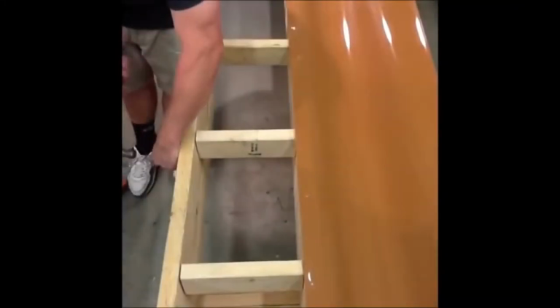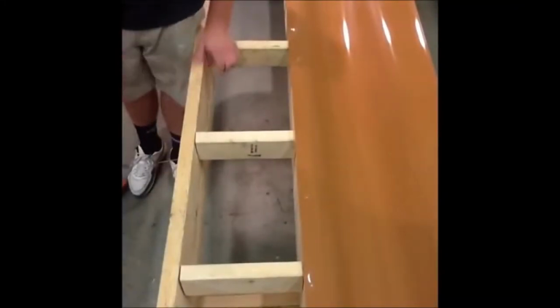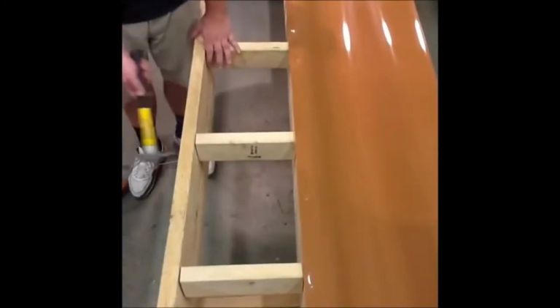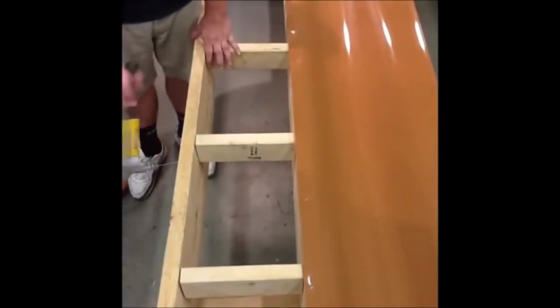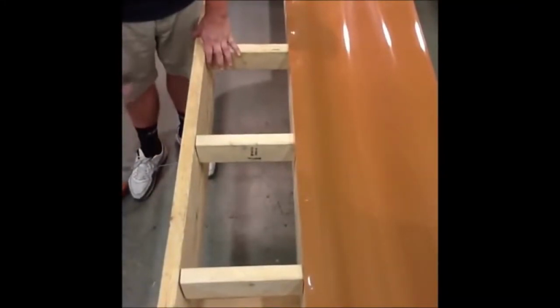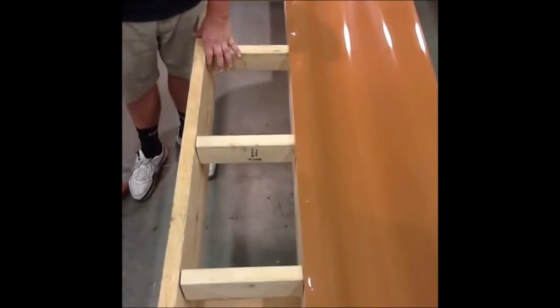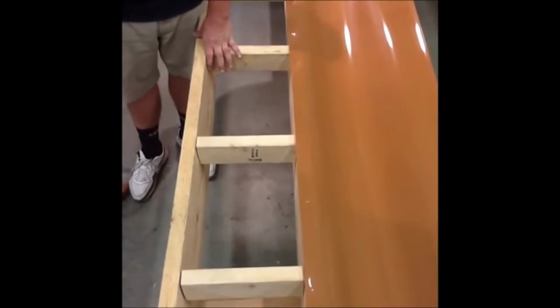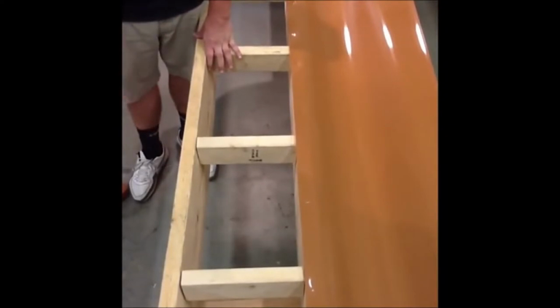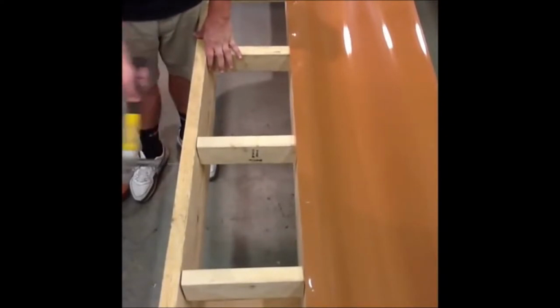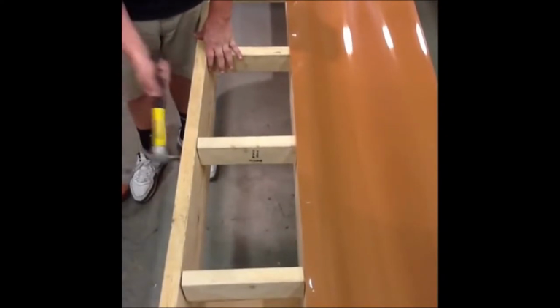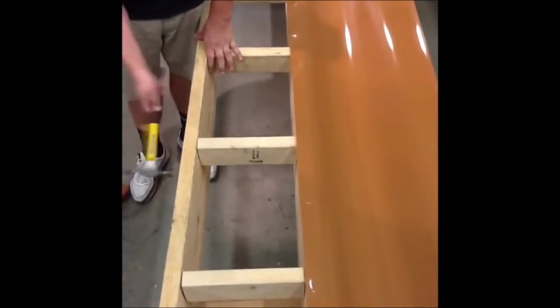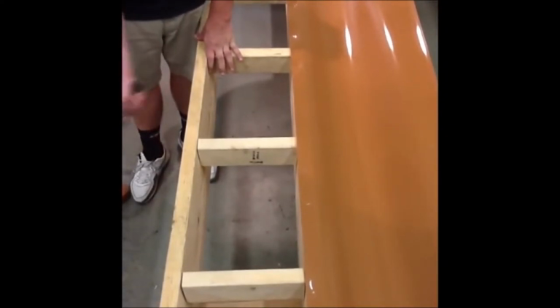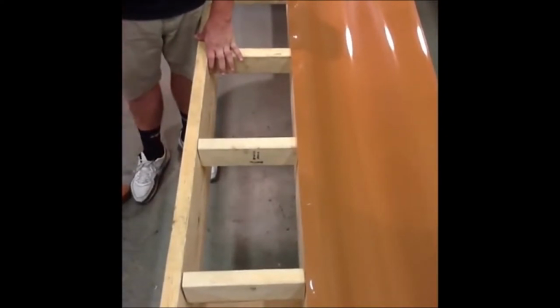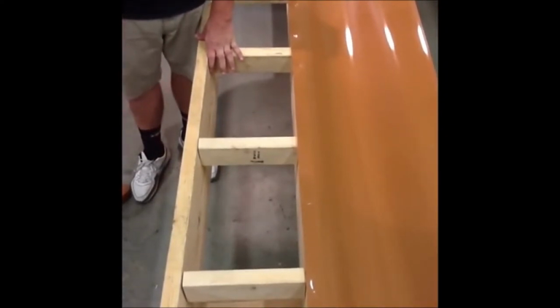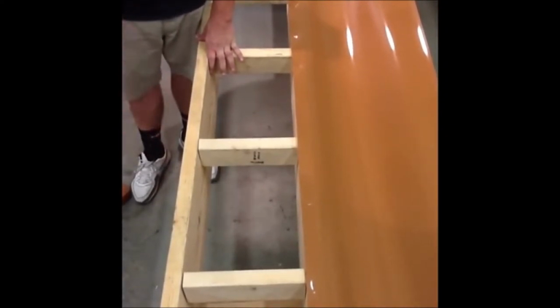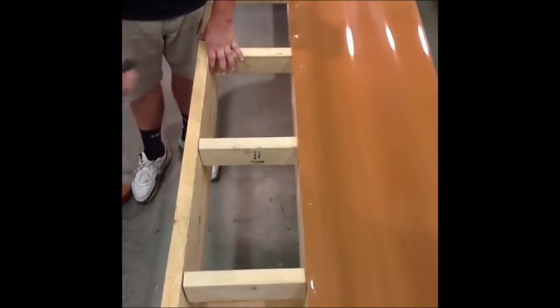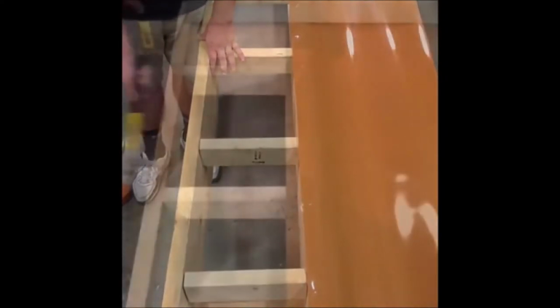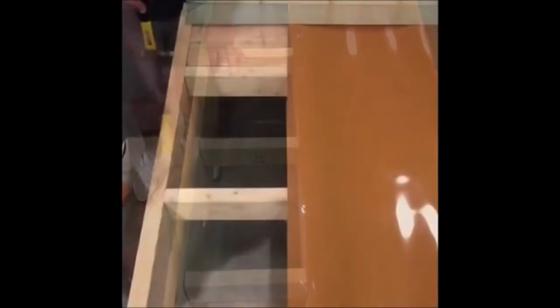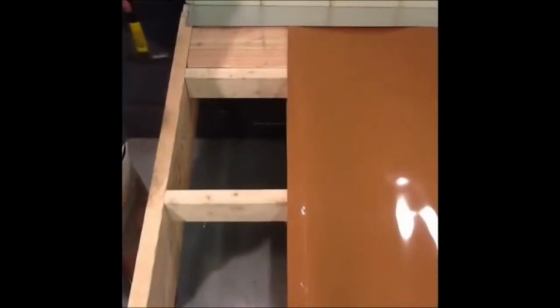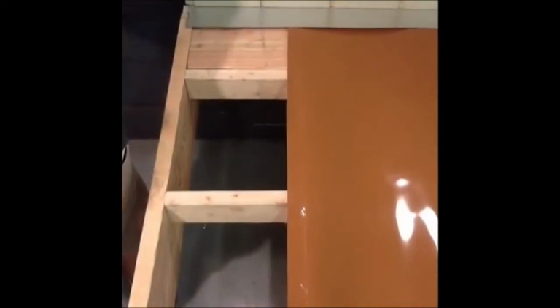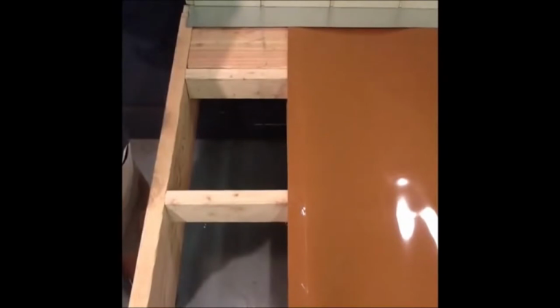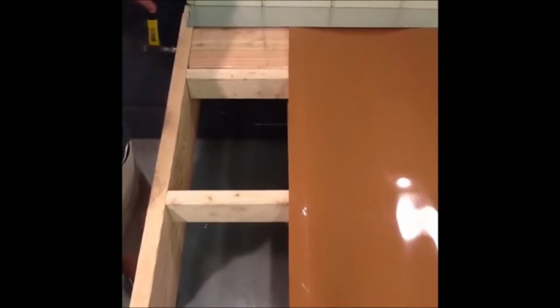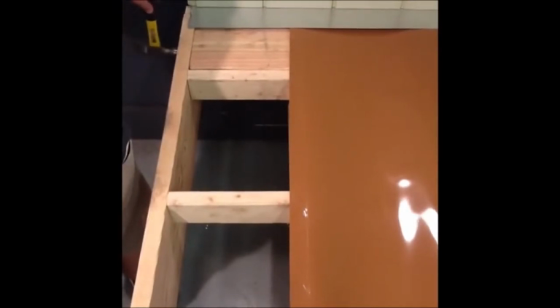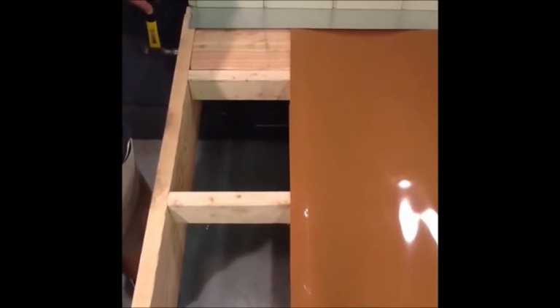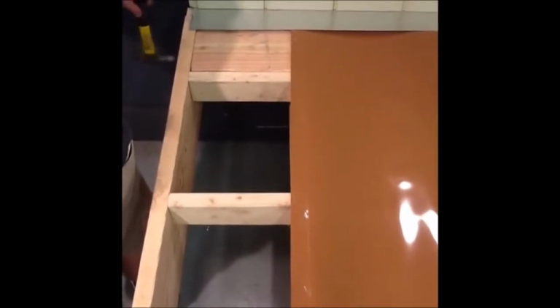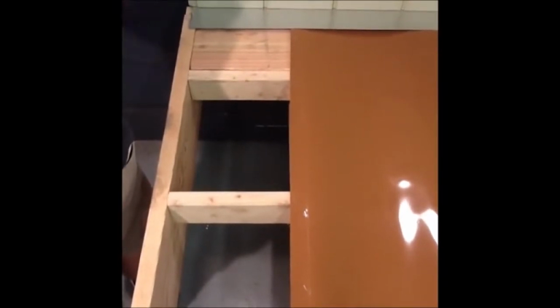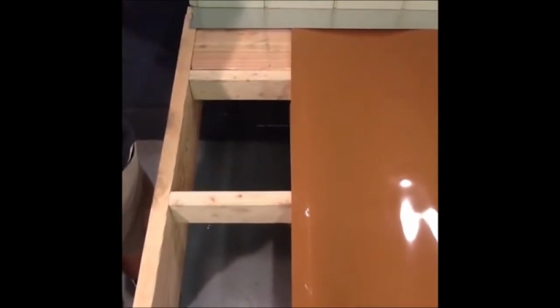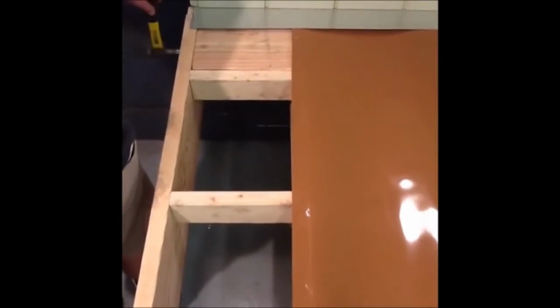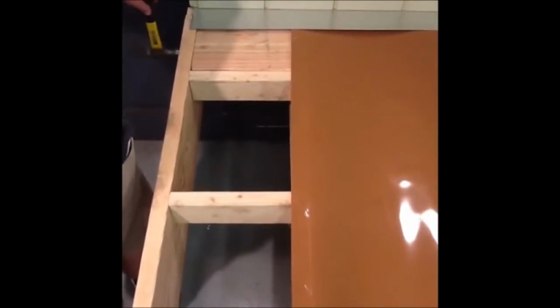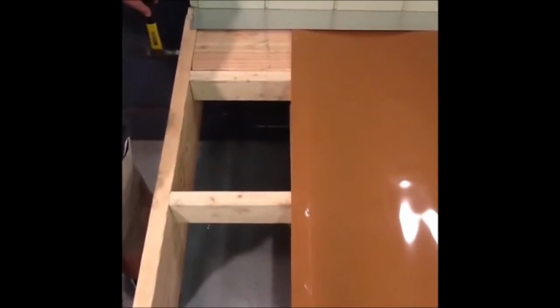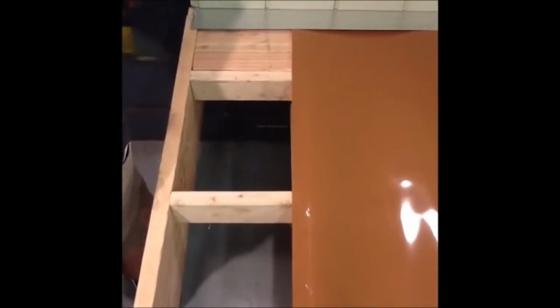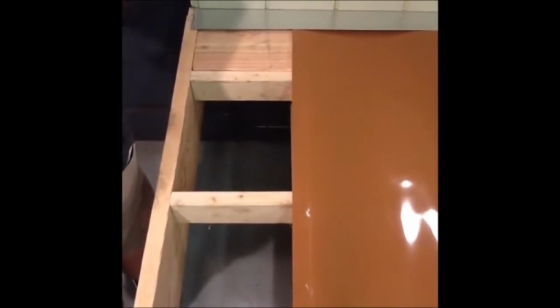First you'll install your 2x4 horizontal blocking for the ladder box. Then install any flat blocking that needs to be done for face mount posts.